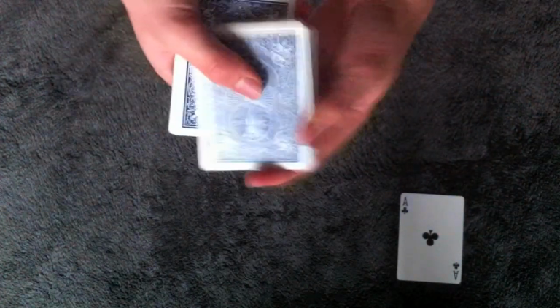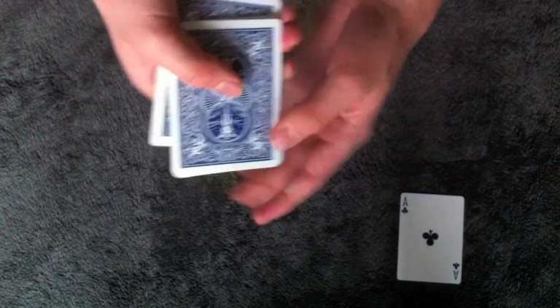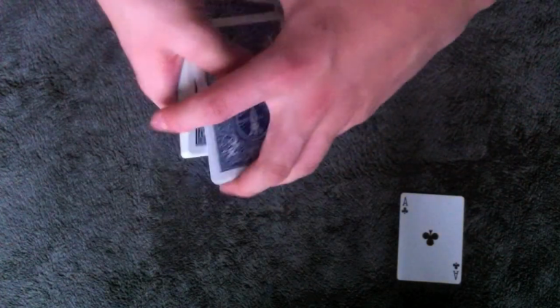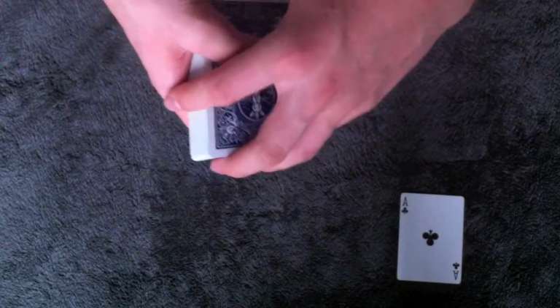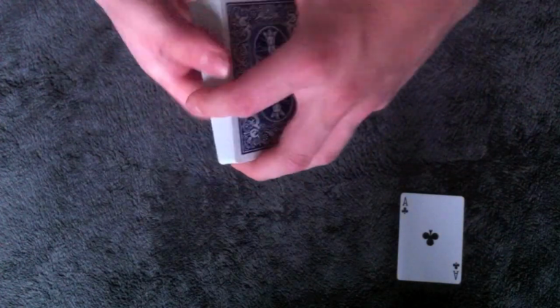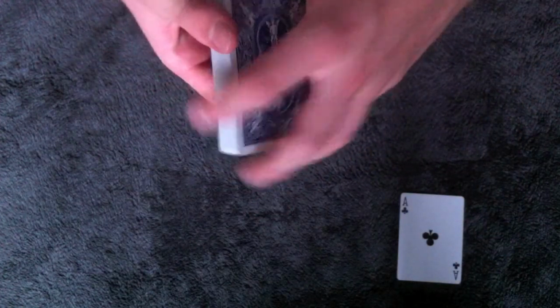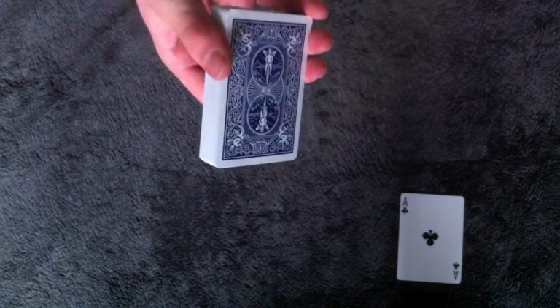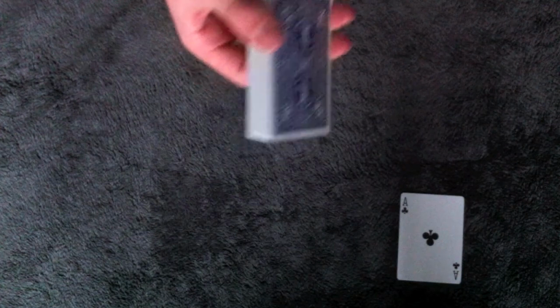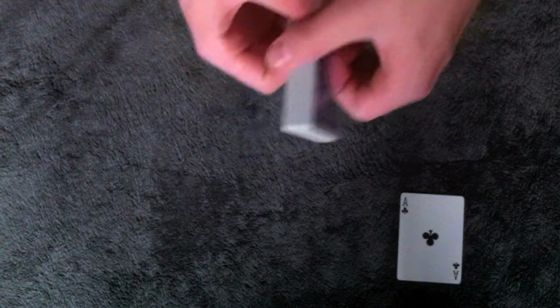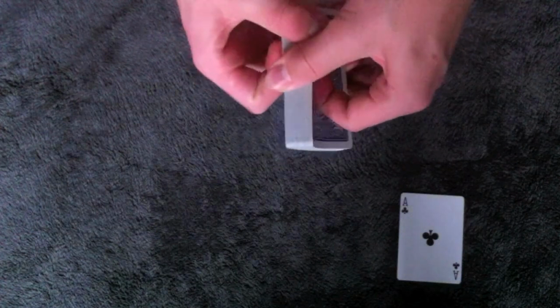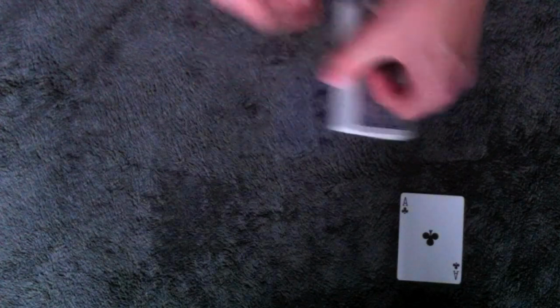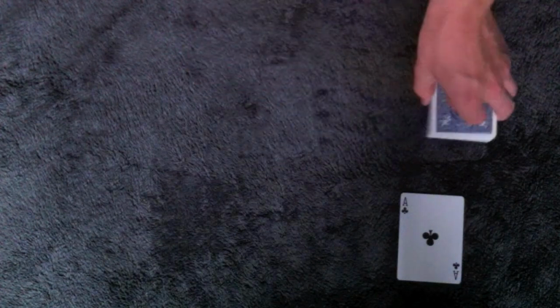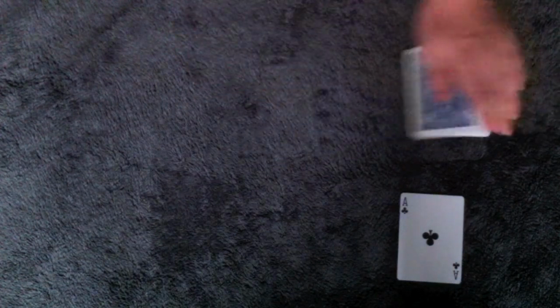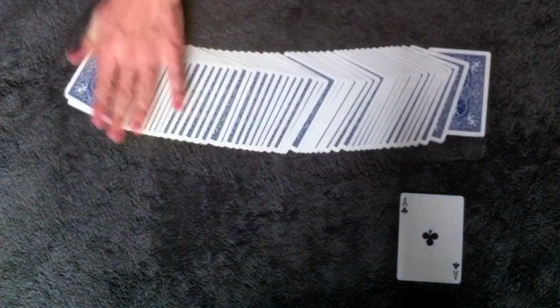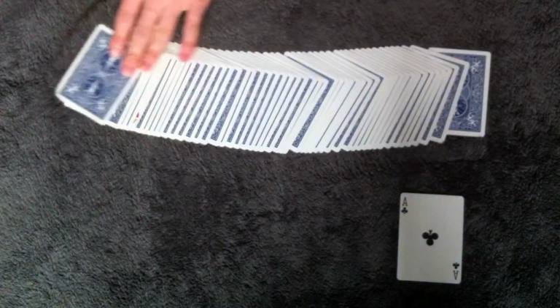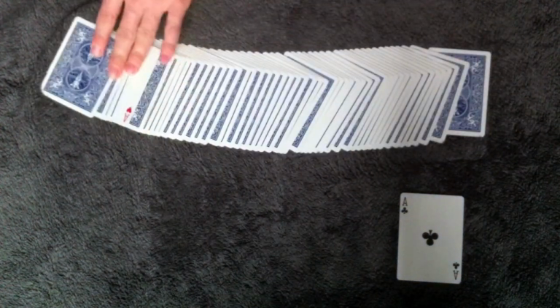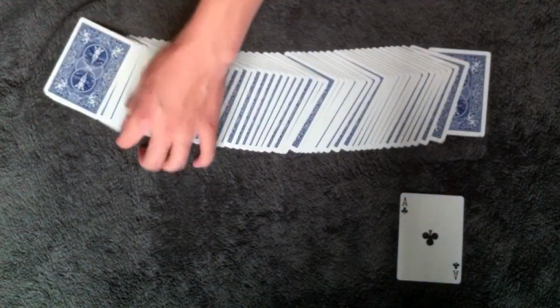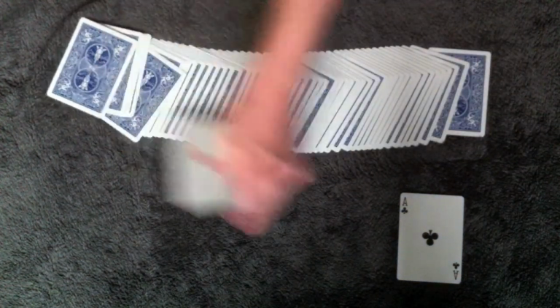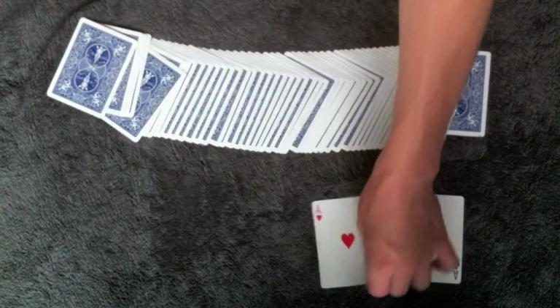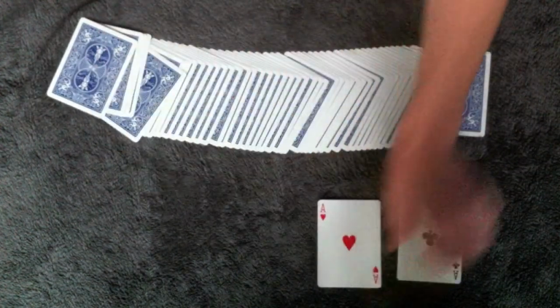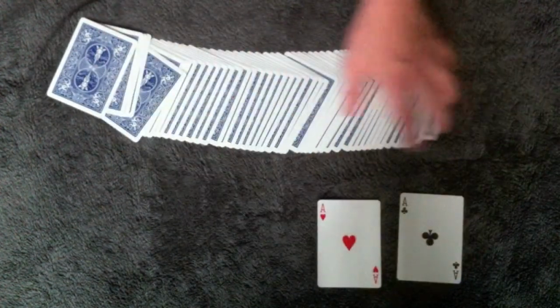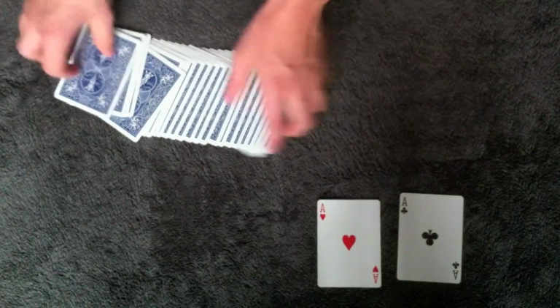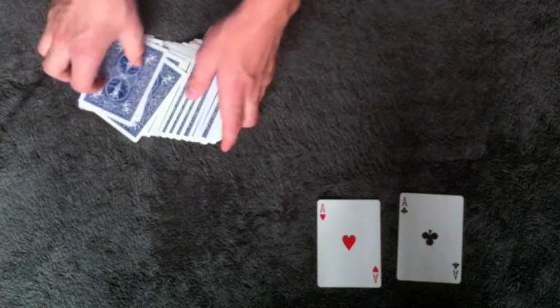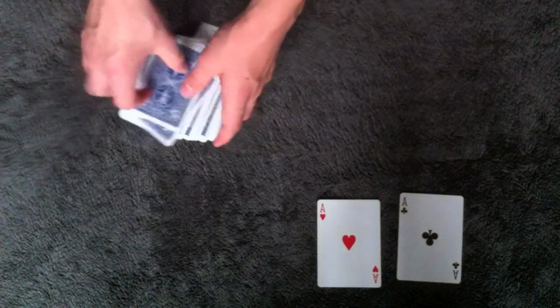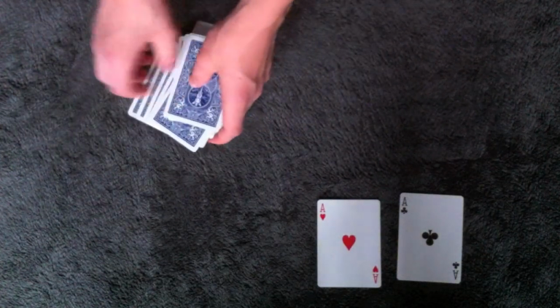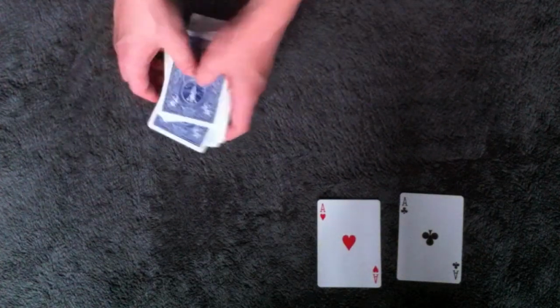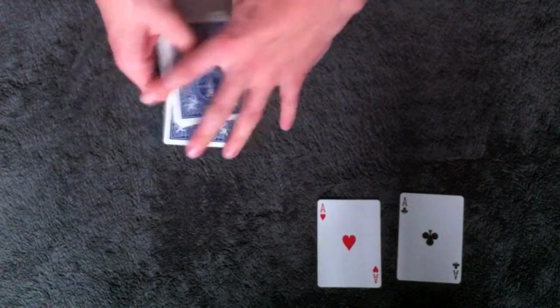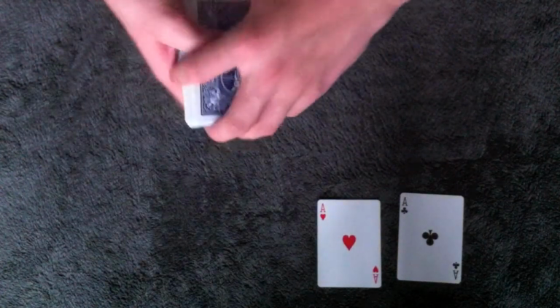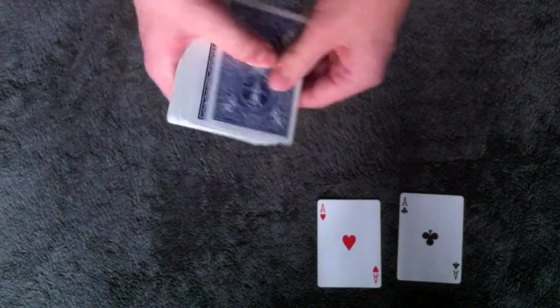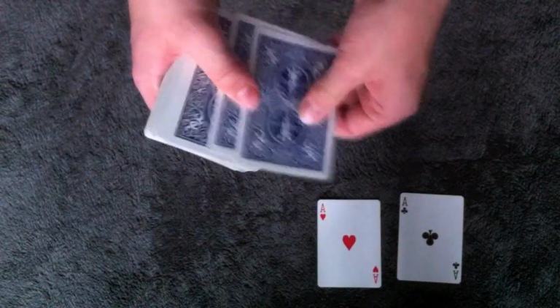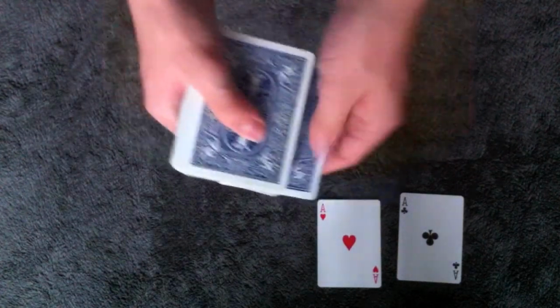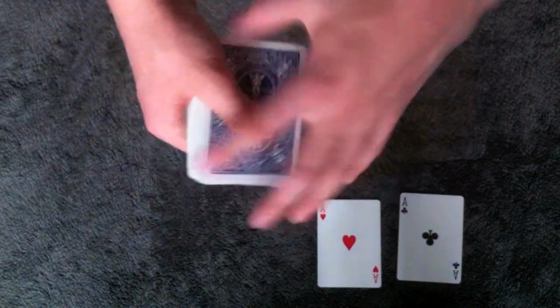My uncle's second friend said that's a great way, but it takes too long. He likes to just spread out the cards and have the ace of hearts just flip over all by itself. So that's two aces down and two to go.